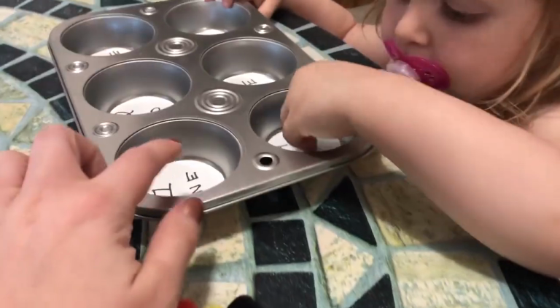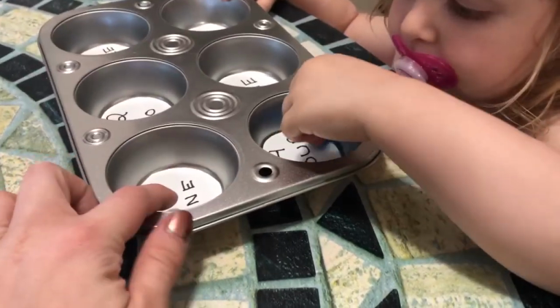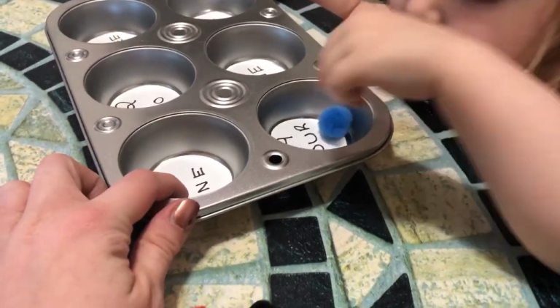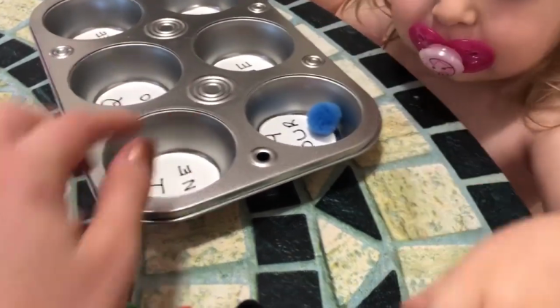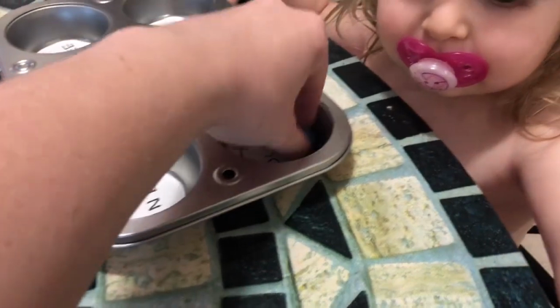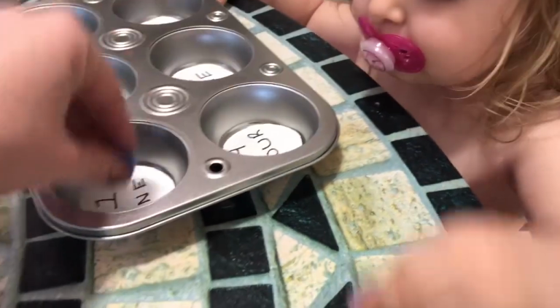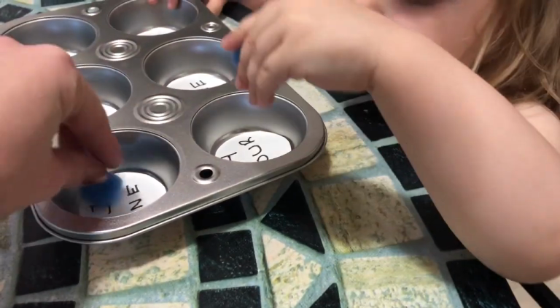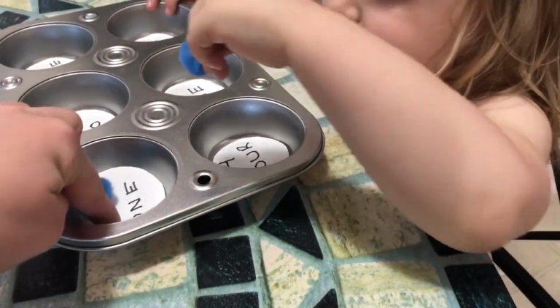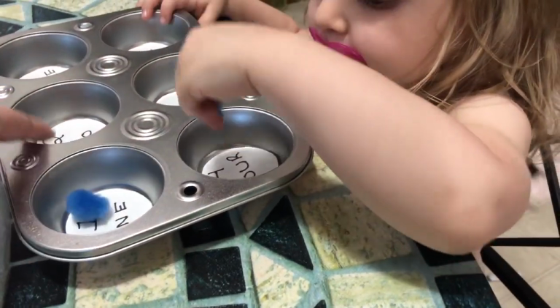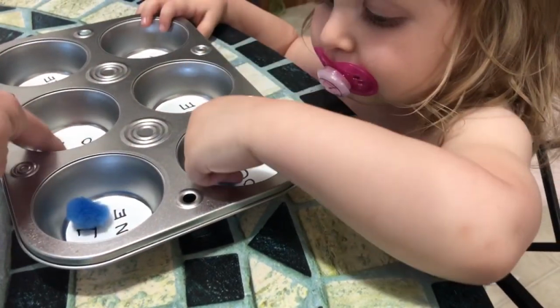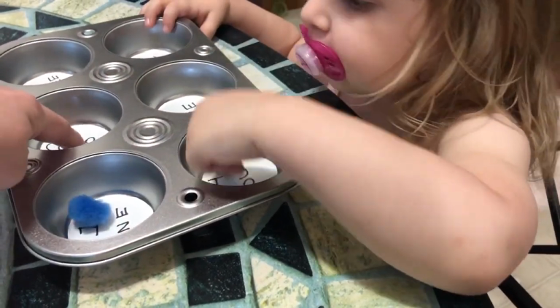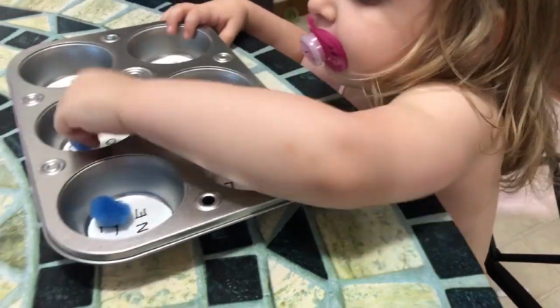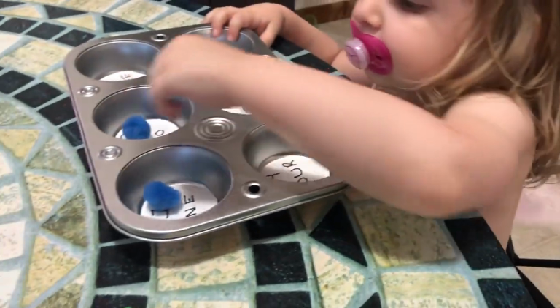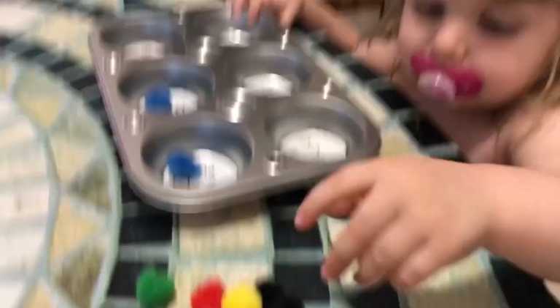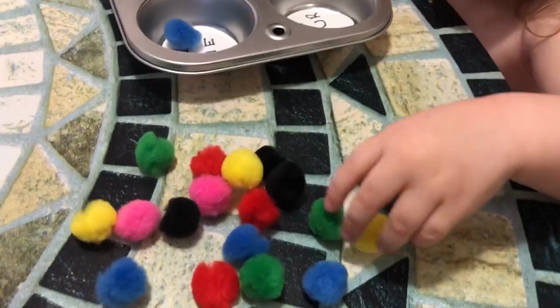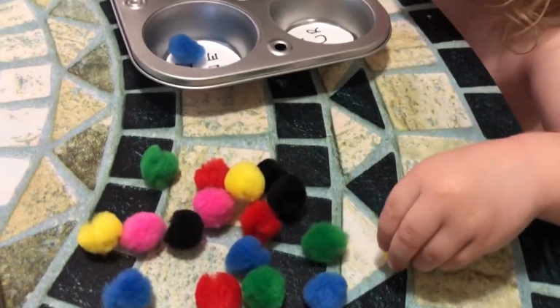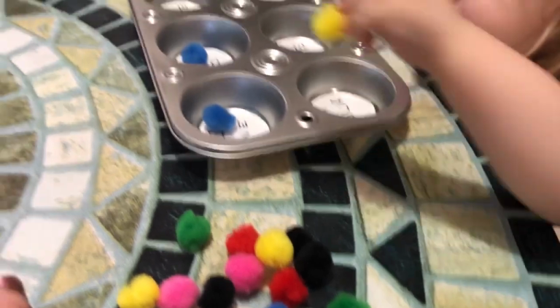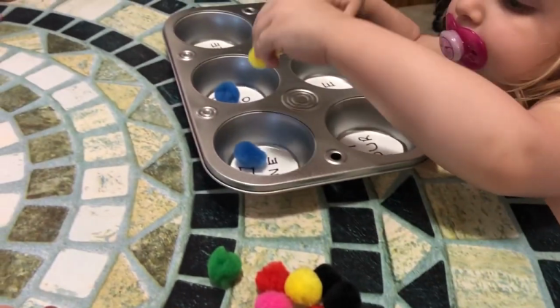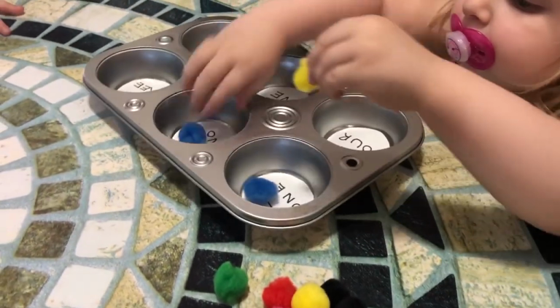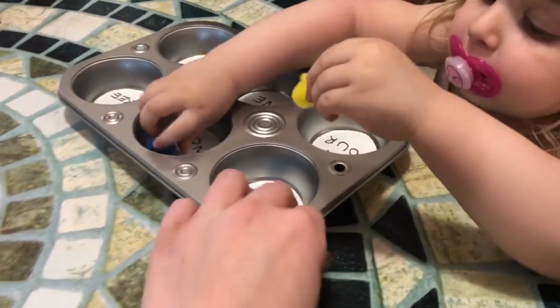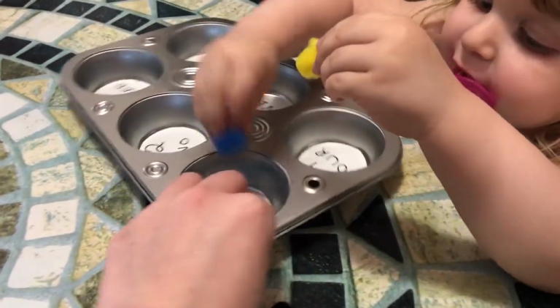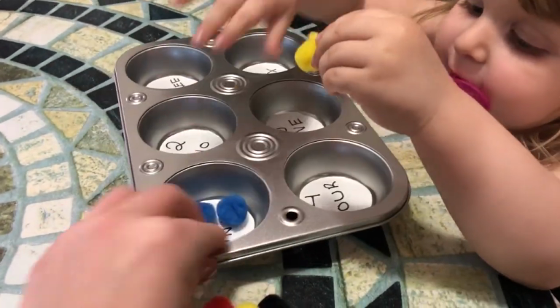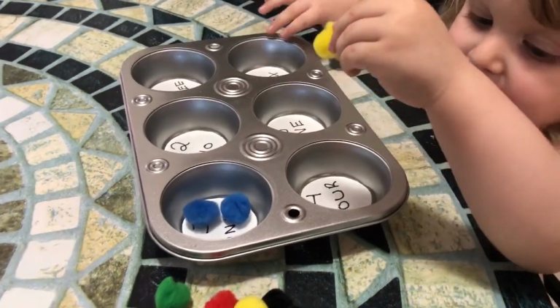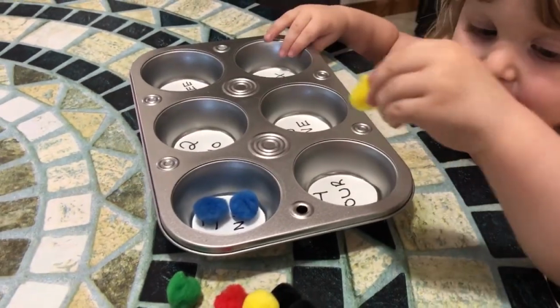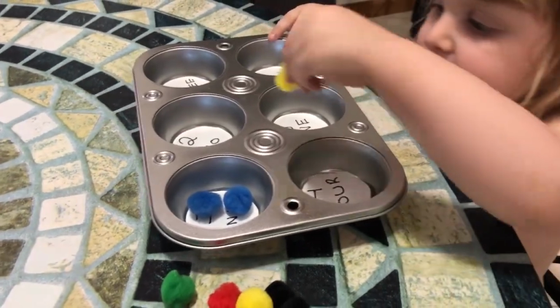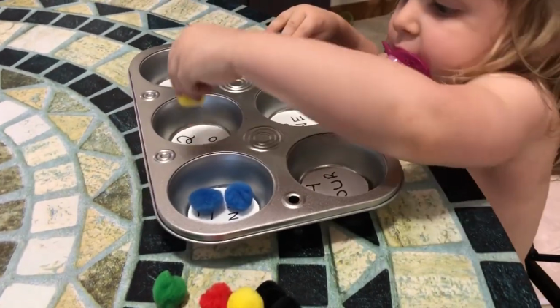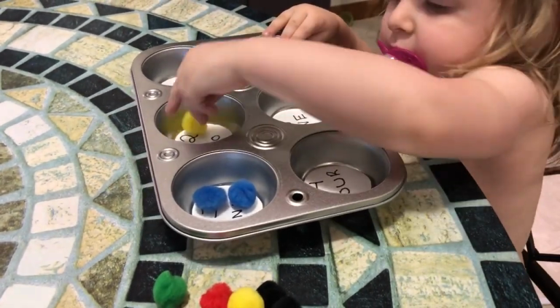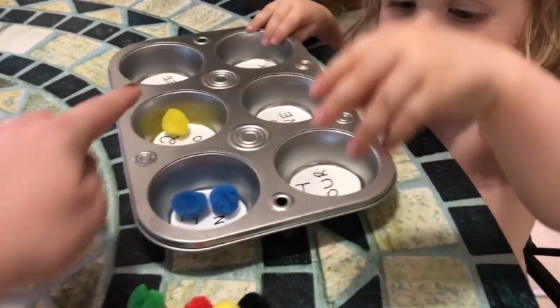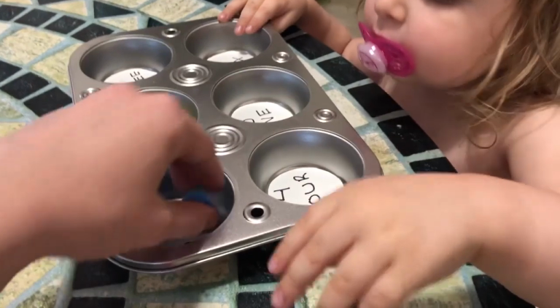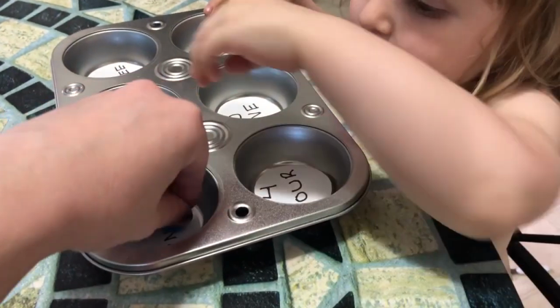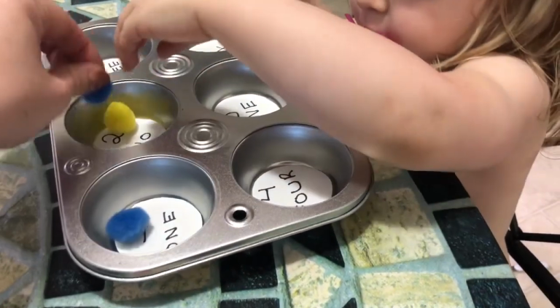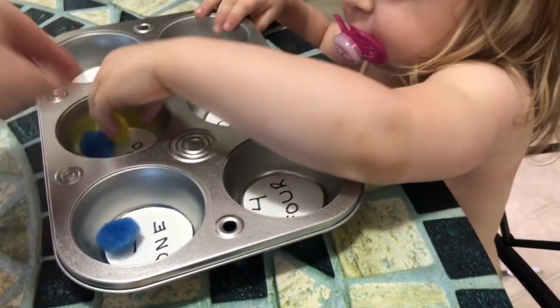Thank you so much for watching my tutorial on how to make this Montessori inspired learning toy. I hope that this has helped you in some way. Please give this video a thumbs up, hit the subscribe button, and I will see you guys in the next one. Bye!